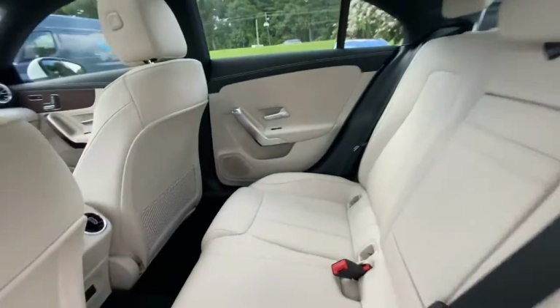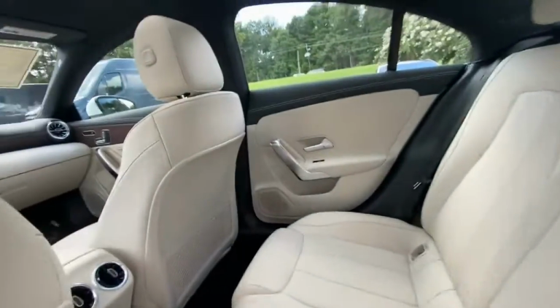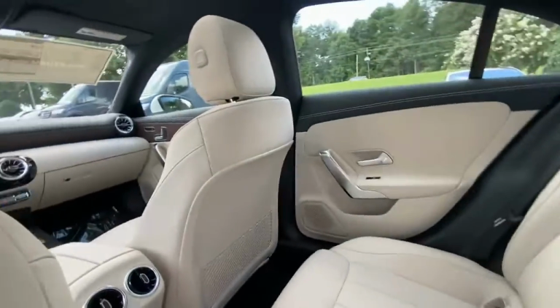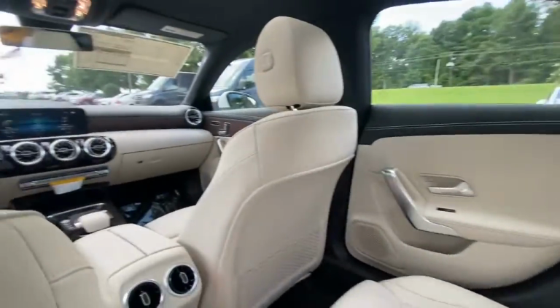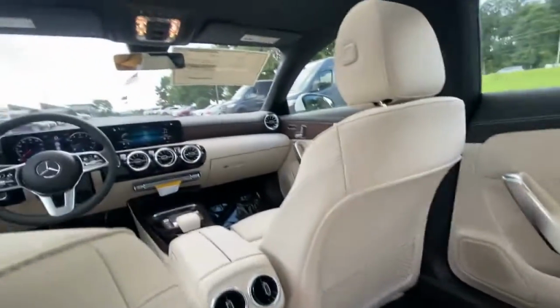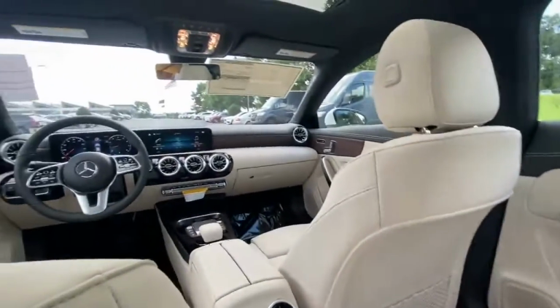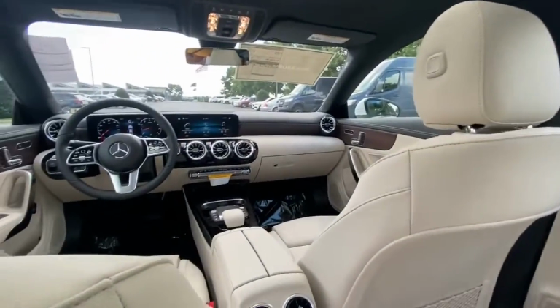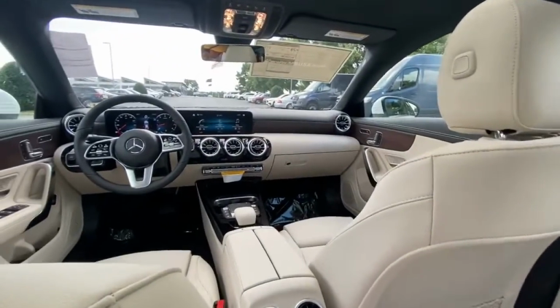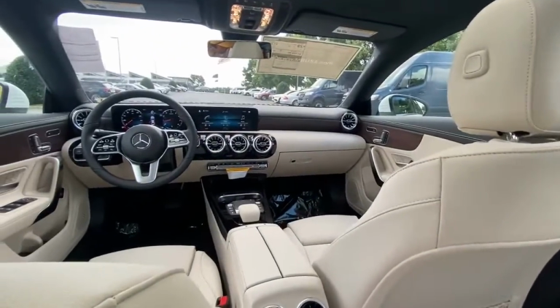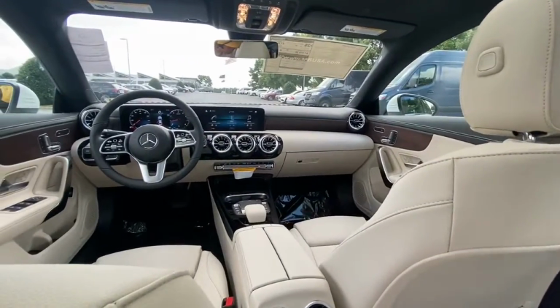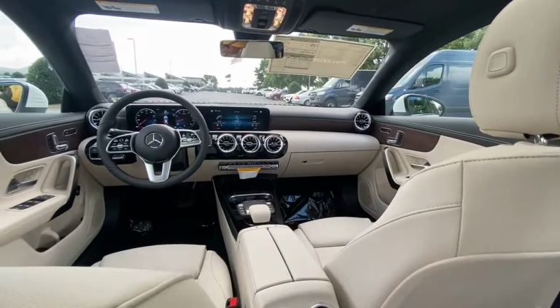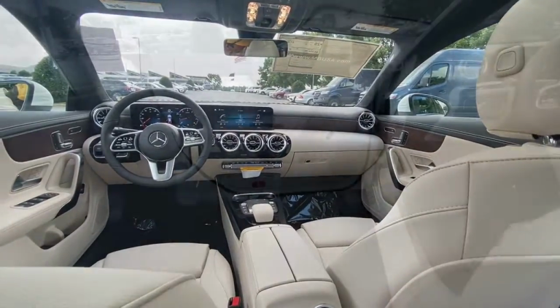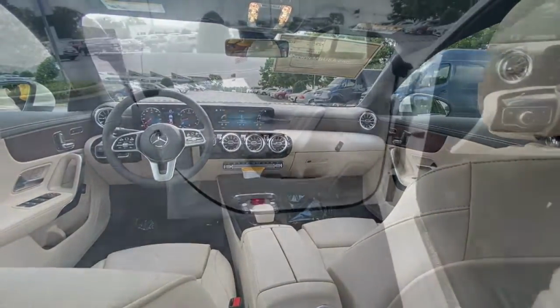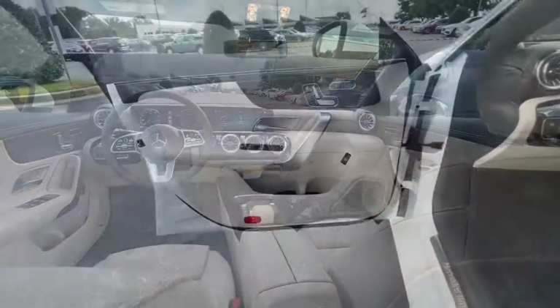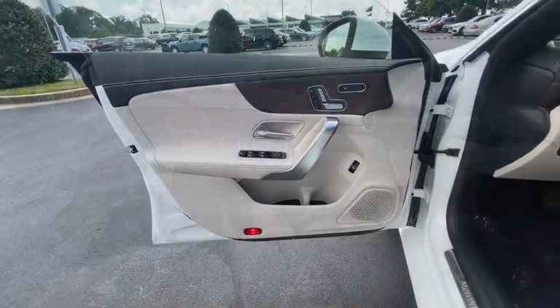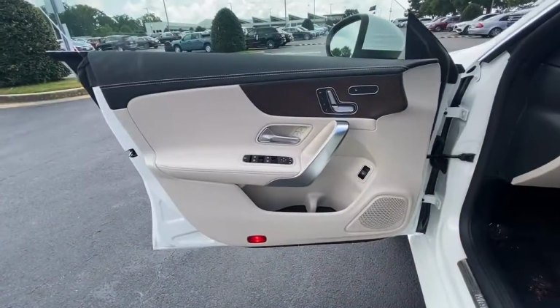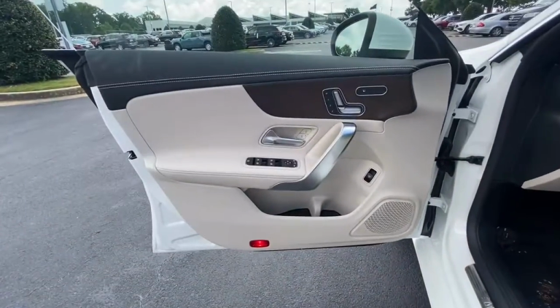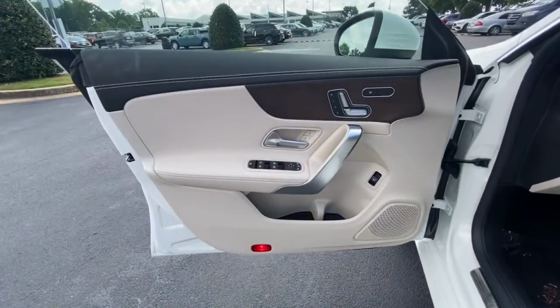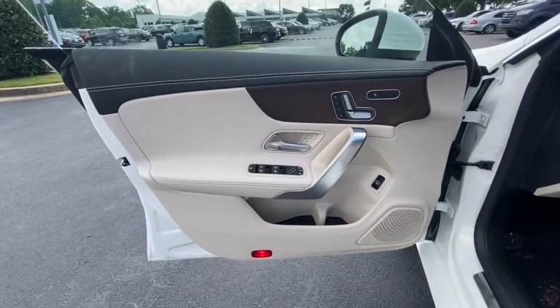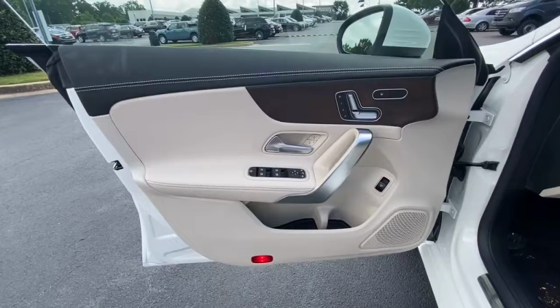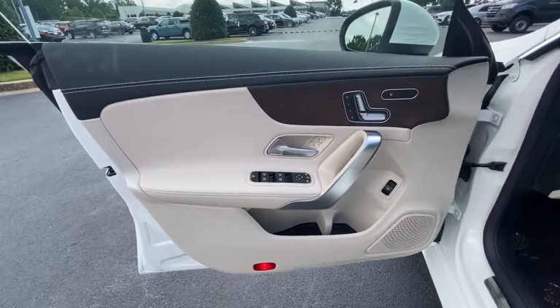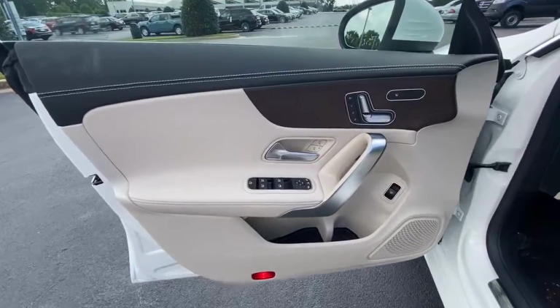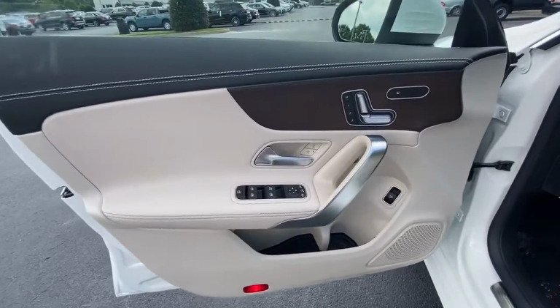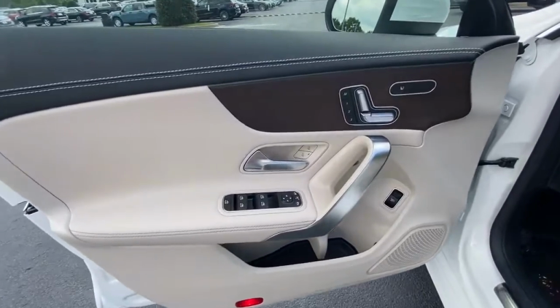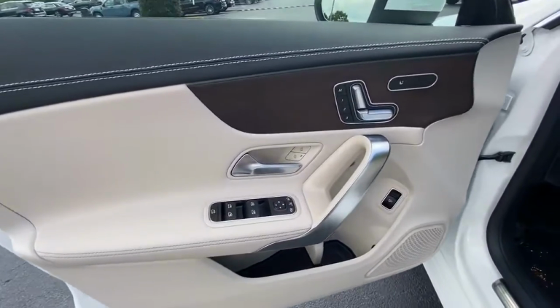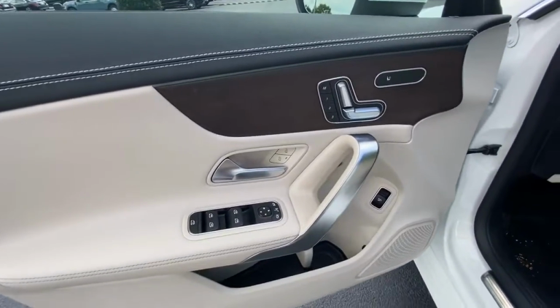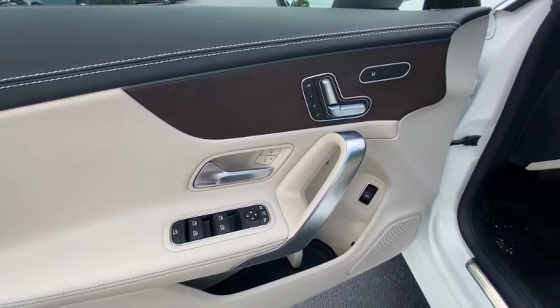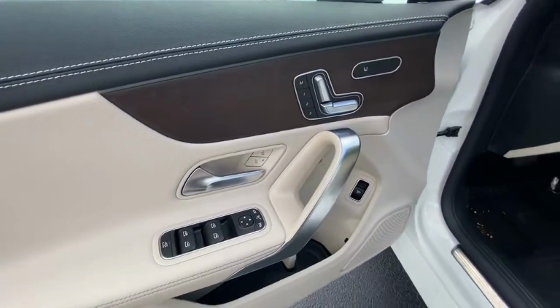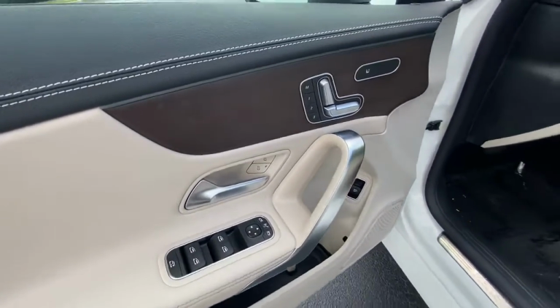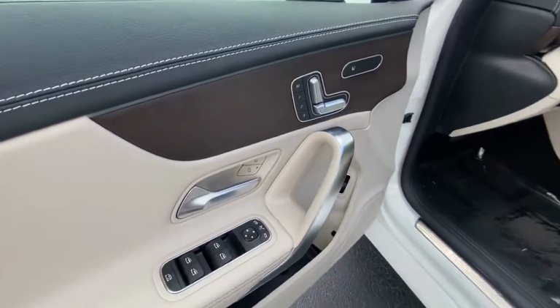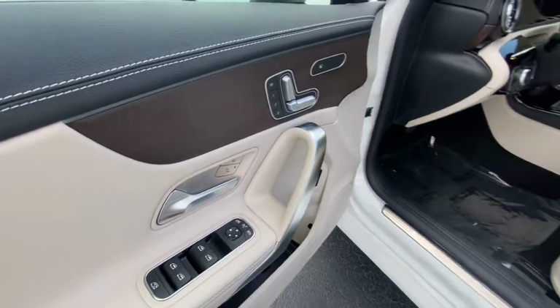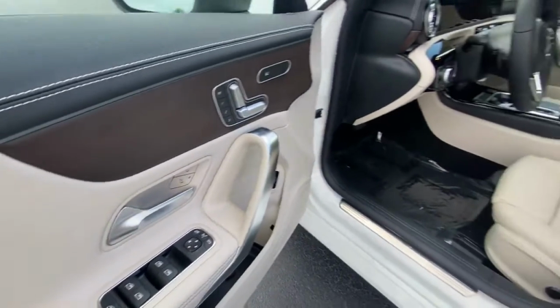Give yourself the style and luxury you deserve in the CLA-Class sedan. Our team will give you an outstanding test drive experience. Stop in today.